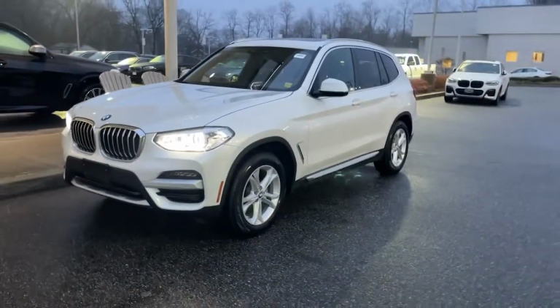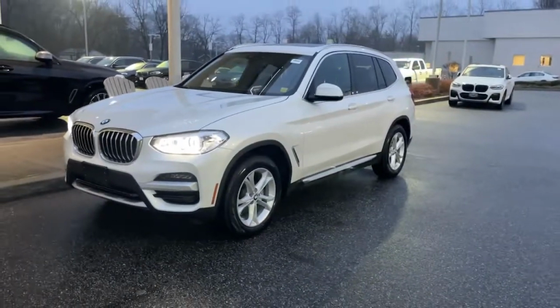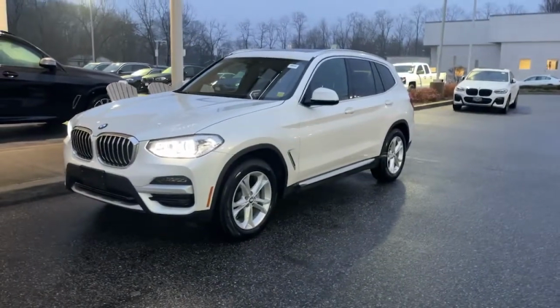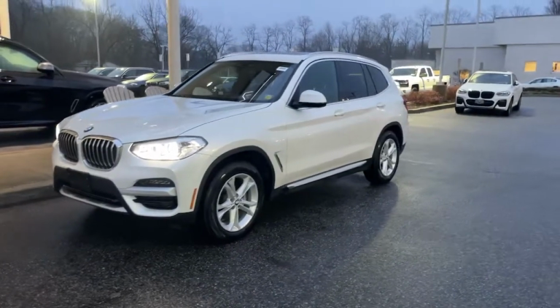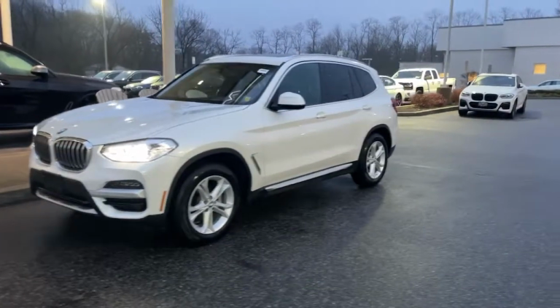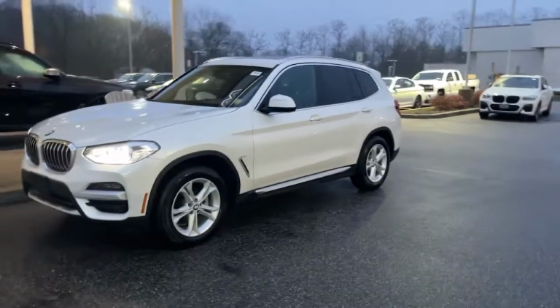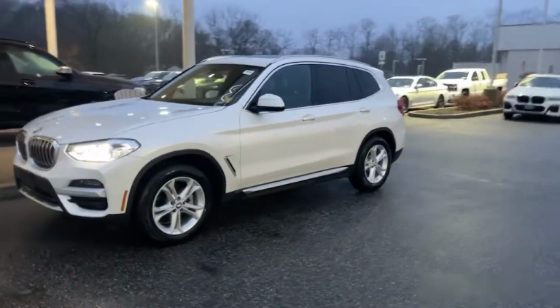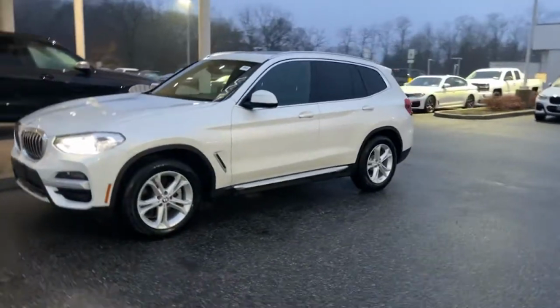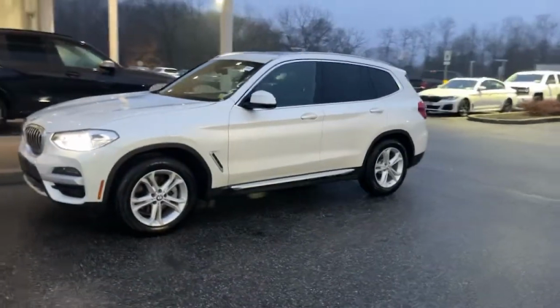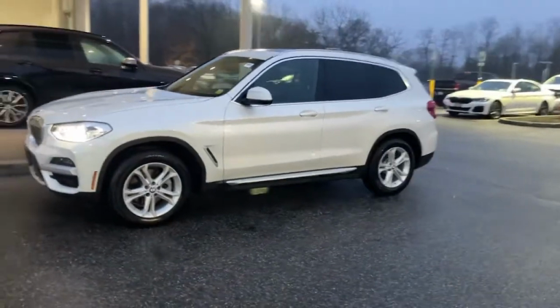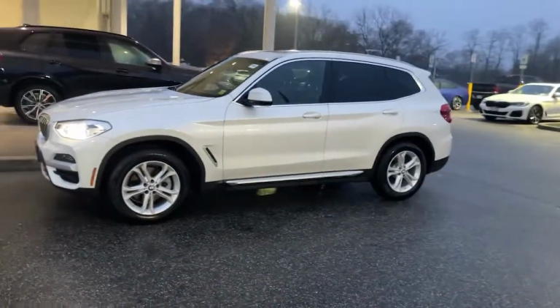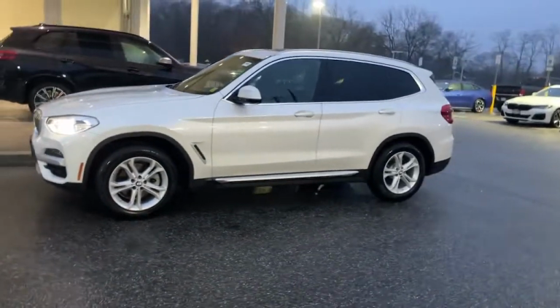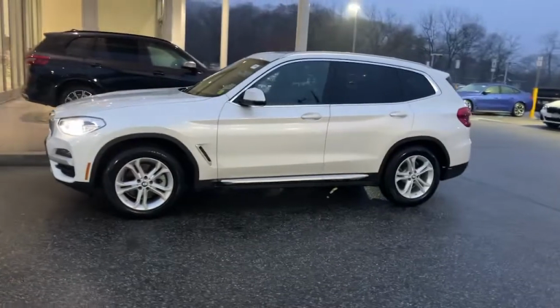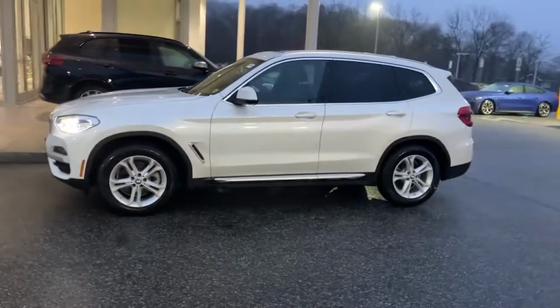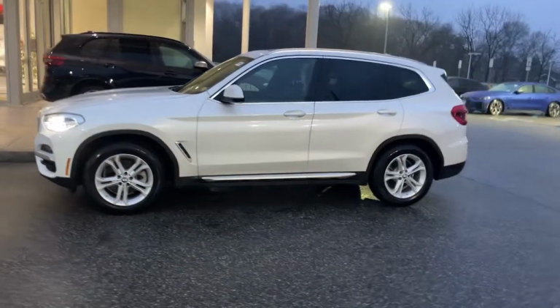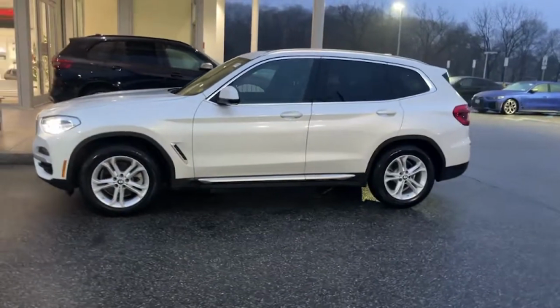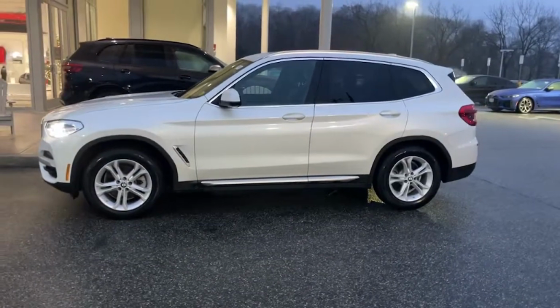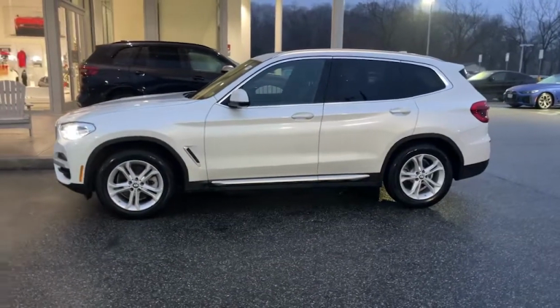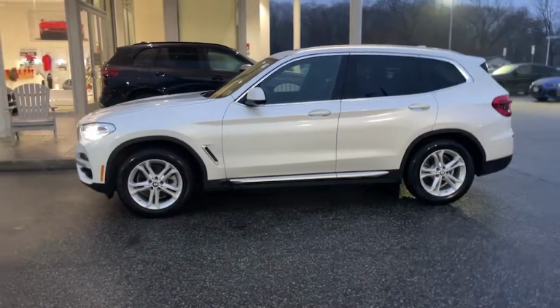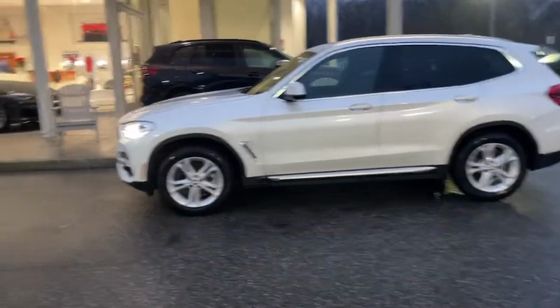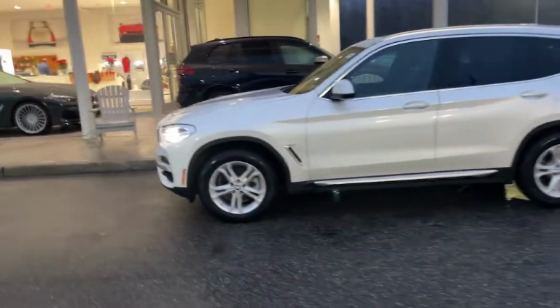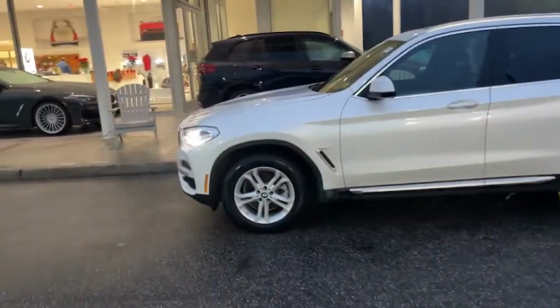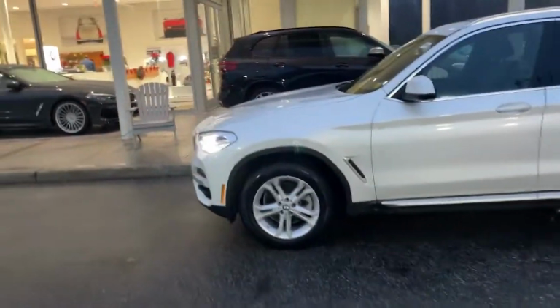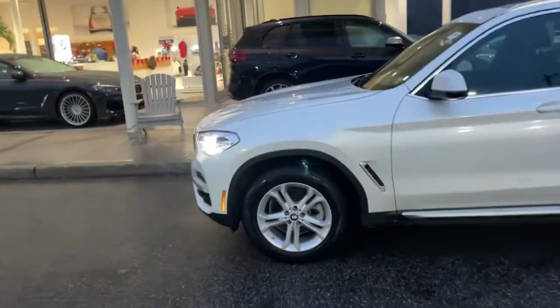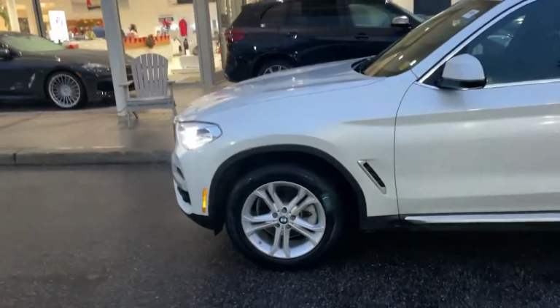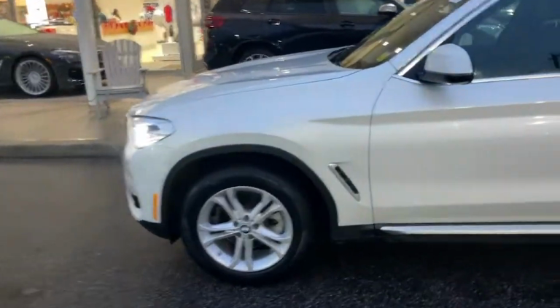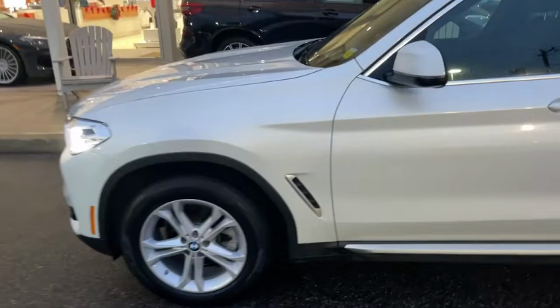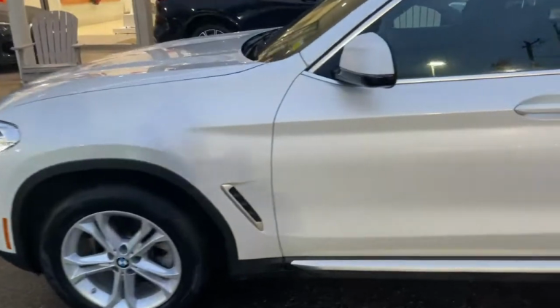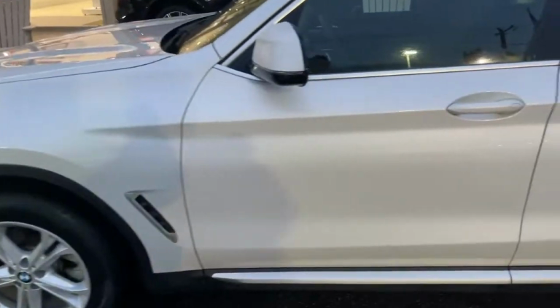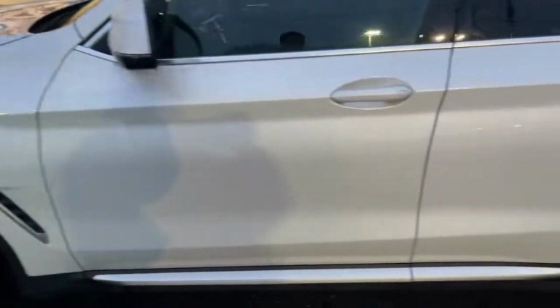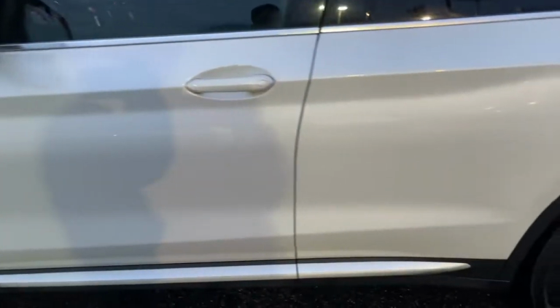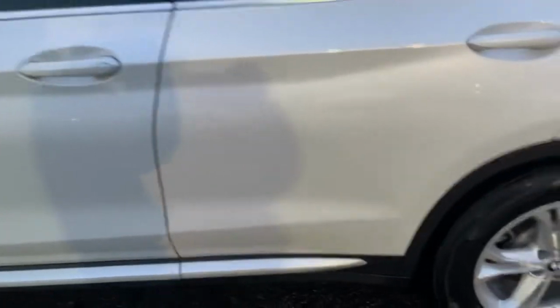The BMW X3 — the distinctive, sure-footed luxury sports activity vehicle that brings performance, efficiency, utility, and safety together in an elegant package.